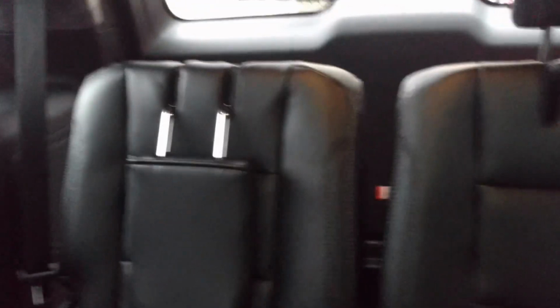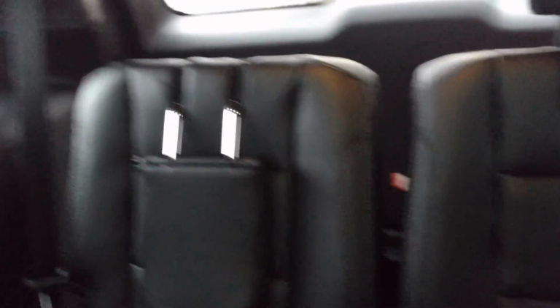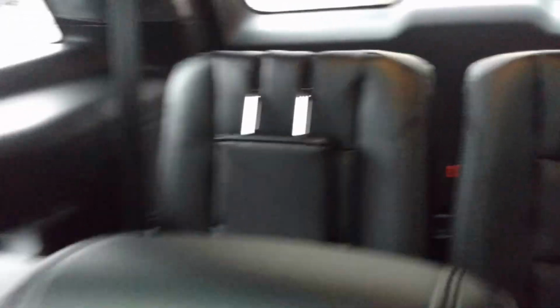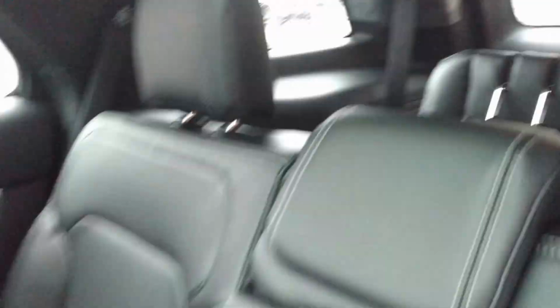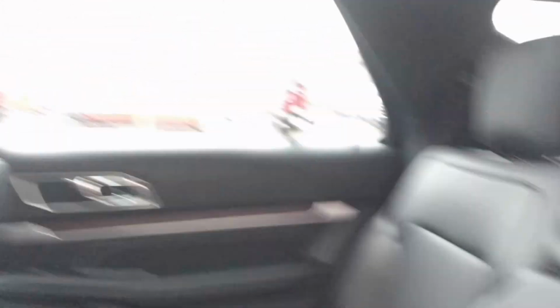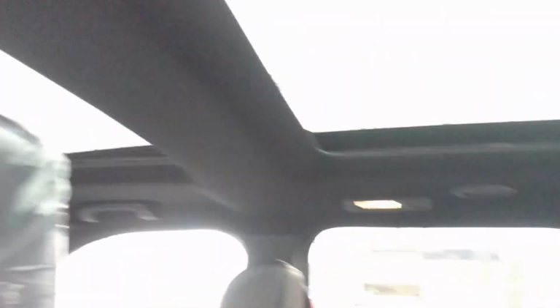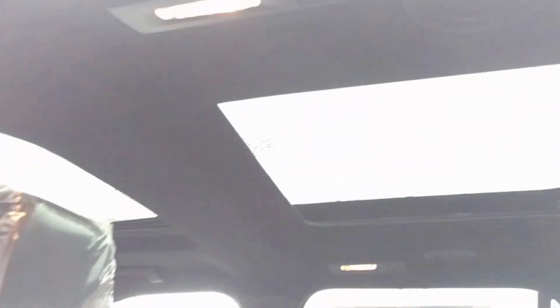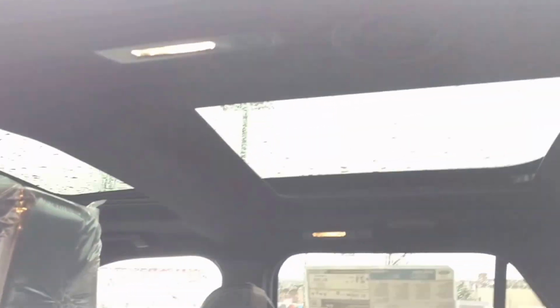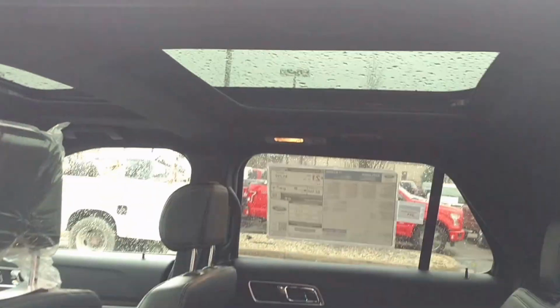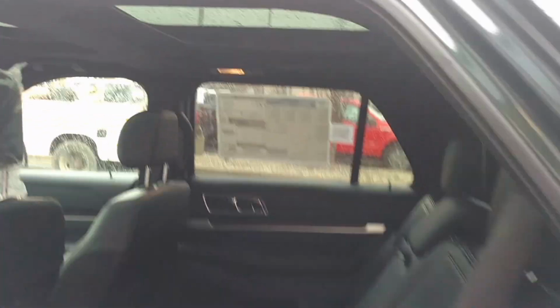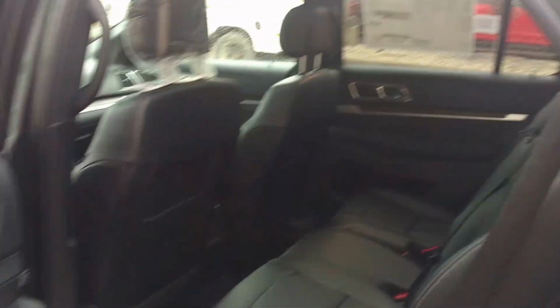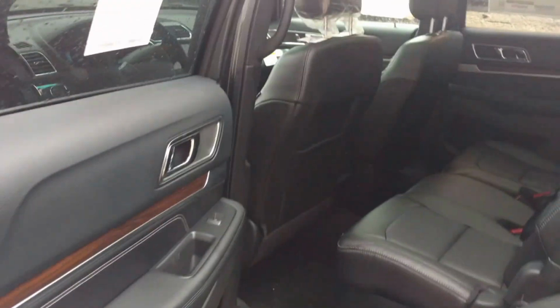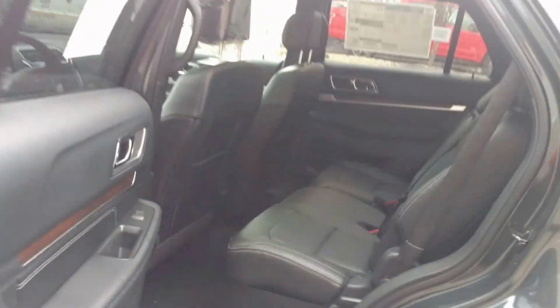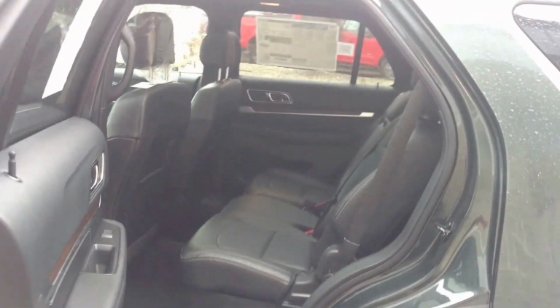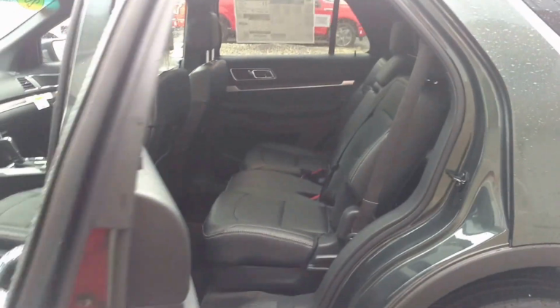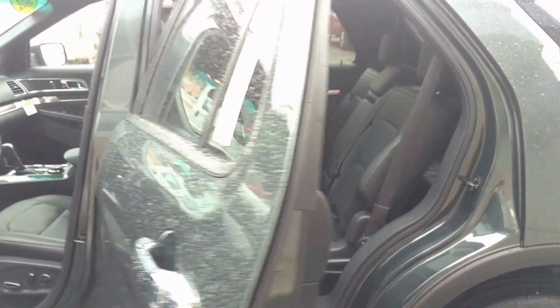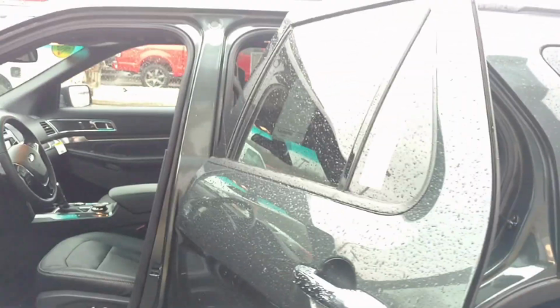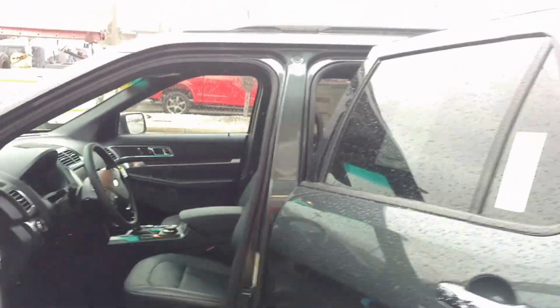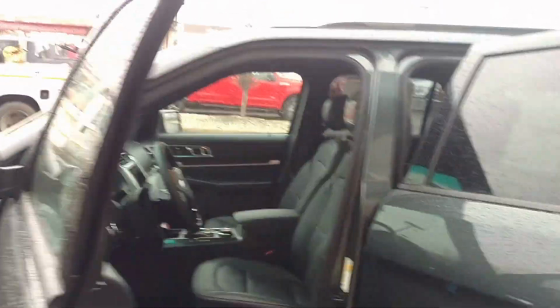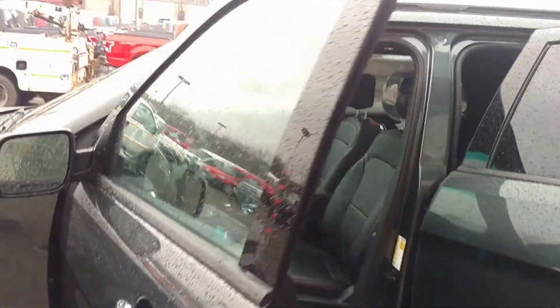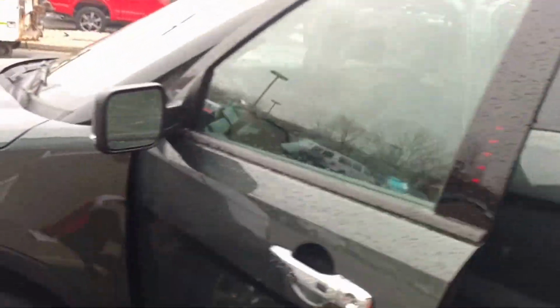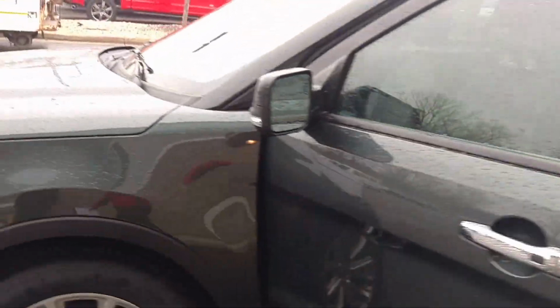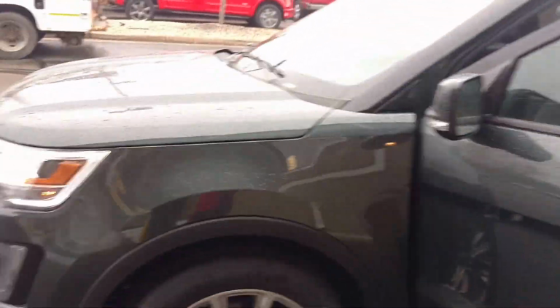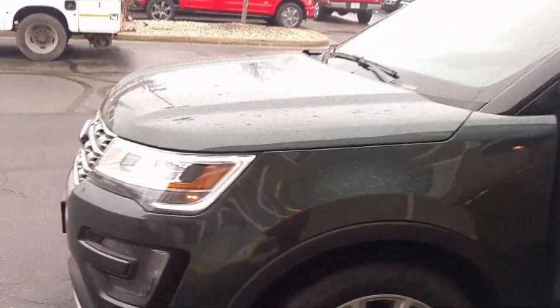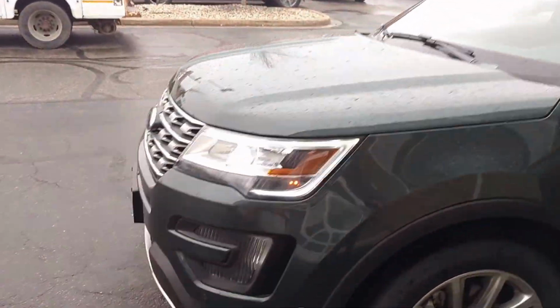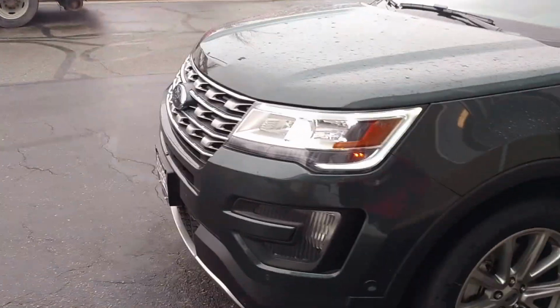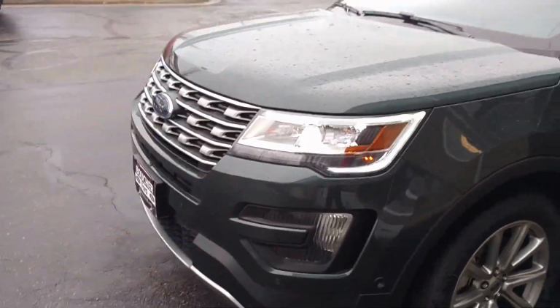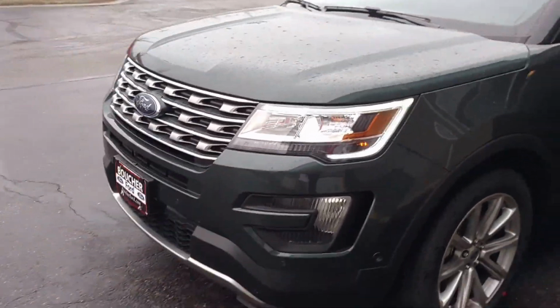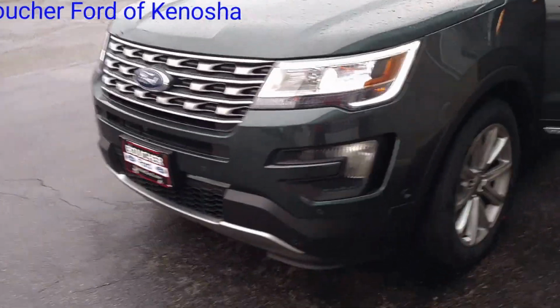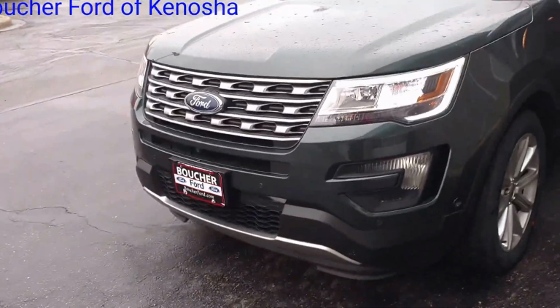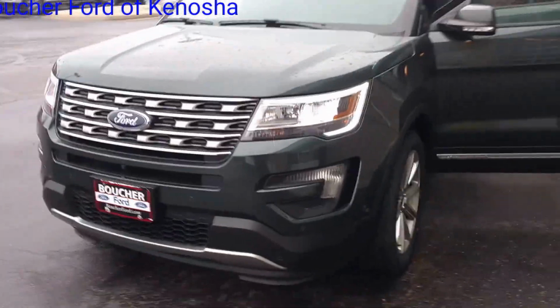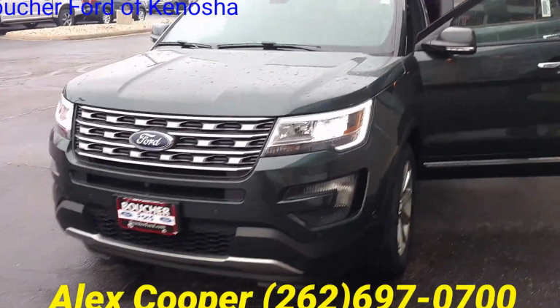Power third row and a panoramic moonroof and more. This Explorer is also equipped with the all-new 2.3 liter EcoBoost engine and Ford's four-wheel drive system, so you can go anywhere you want.